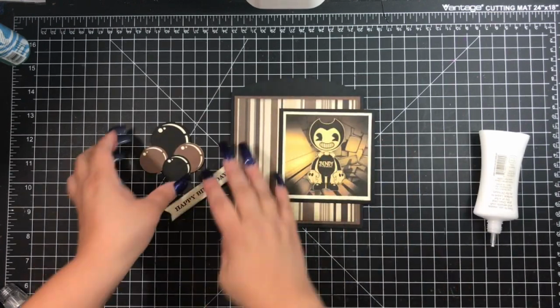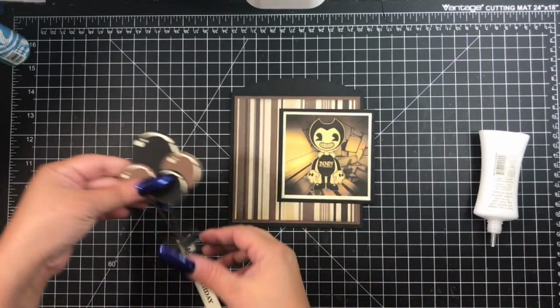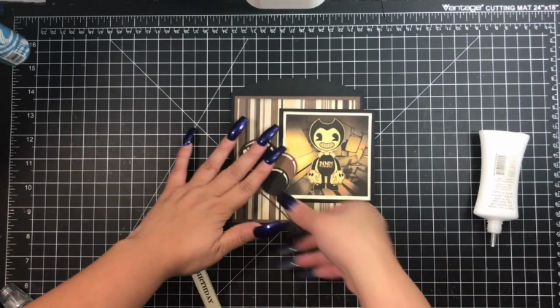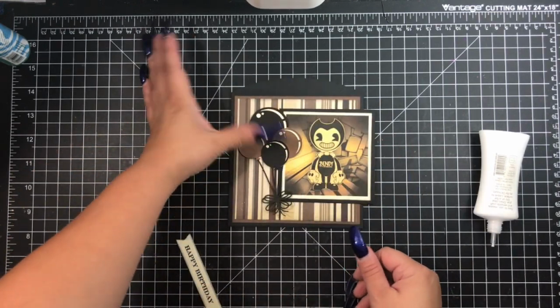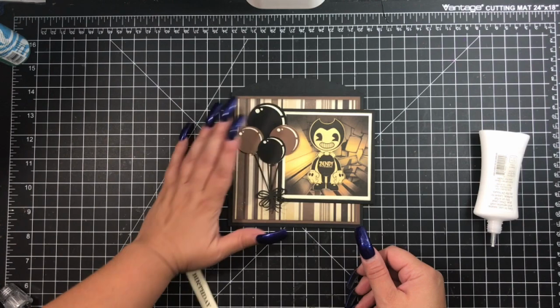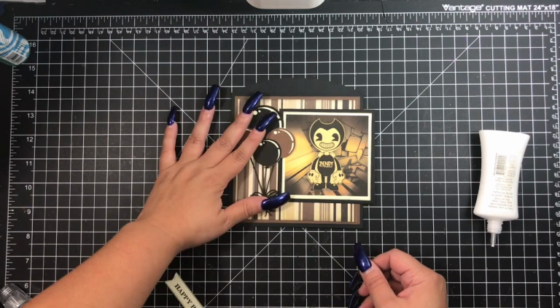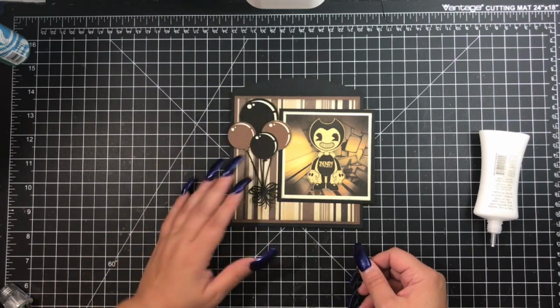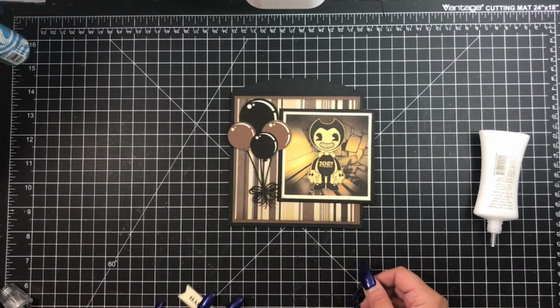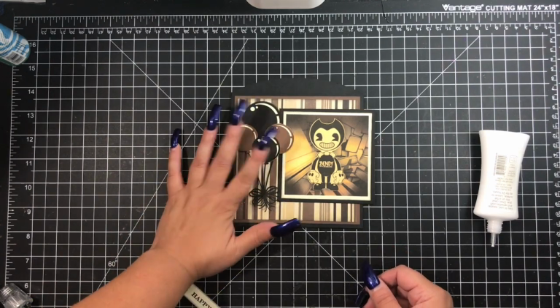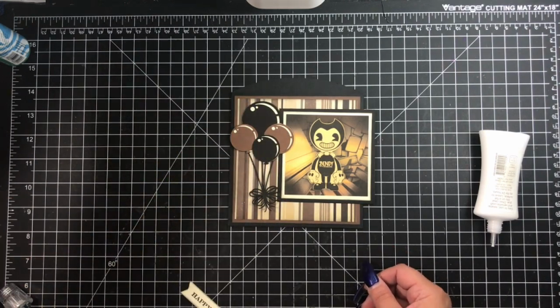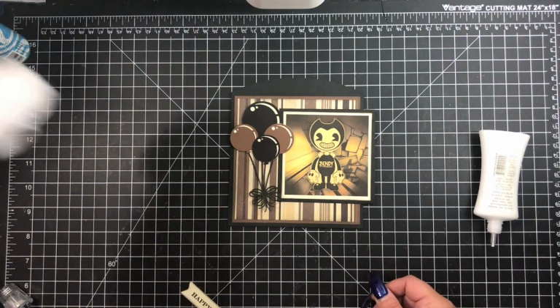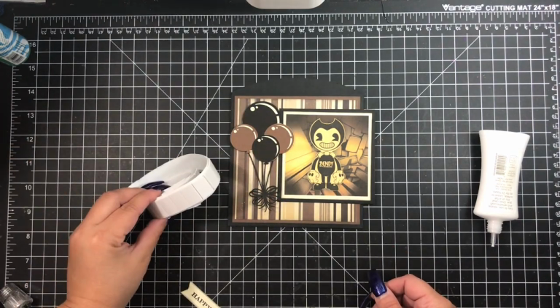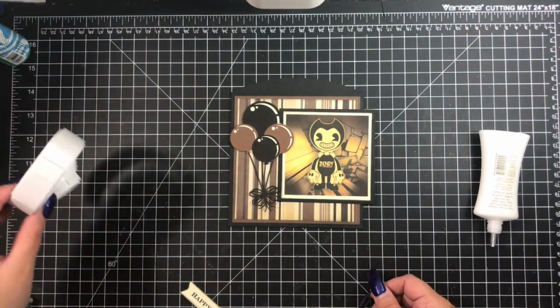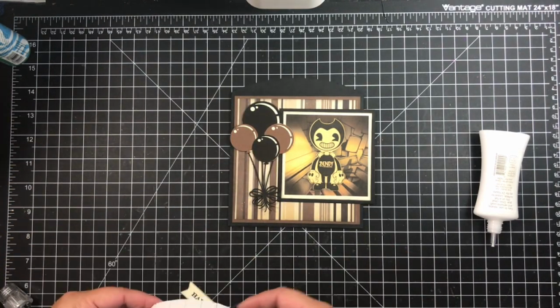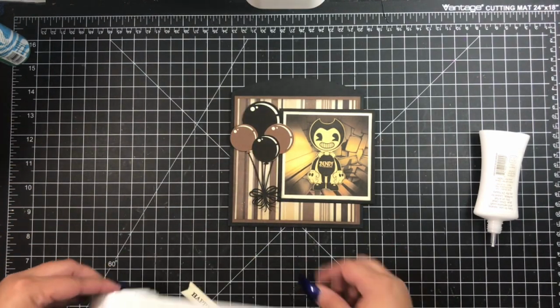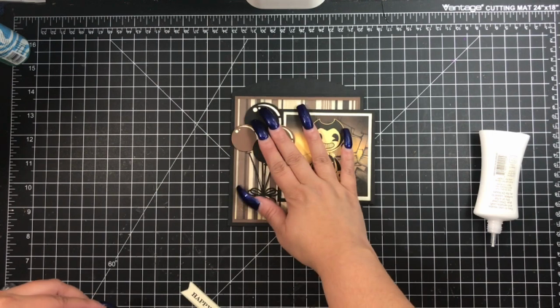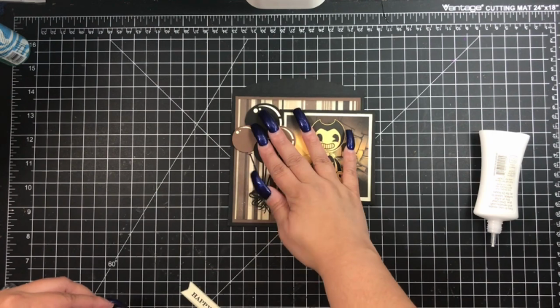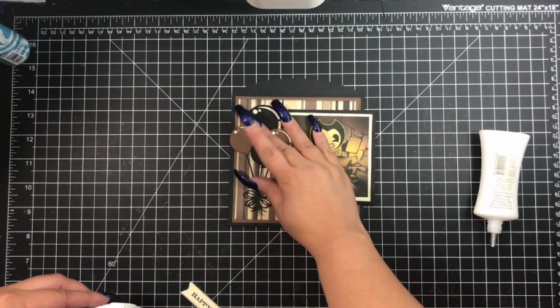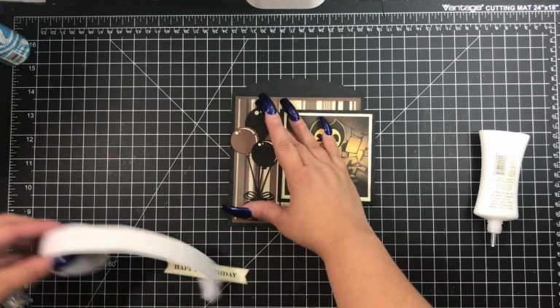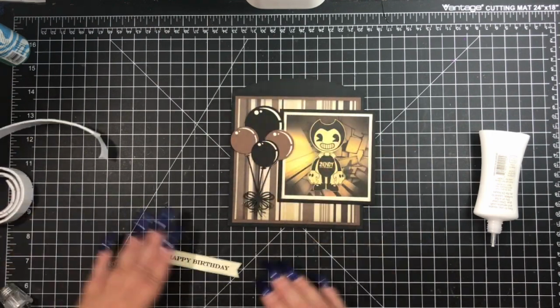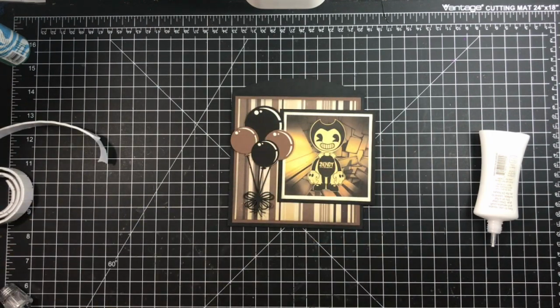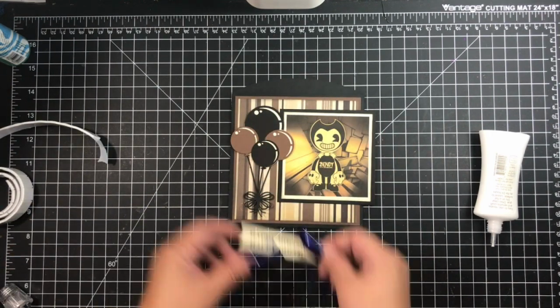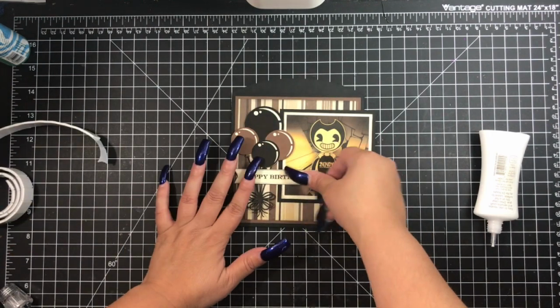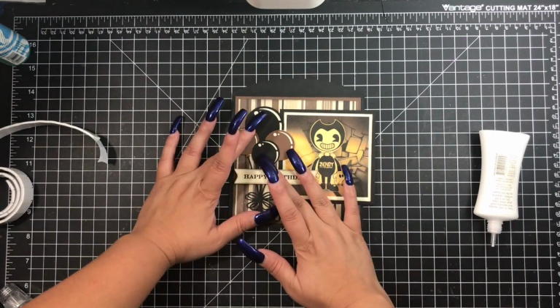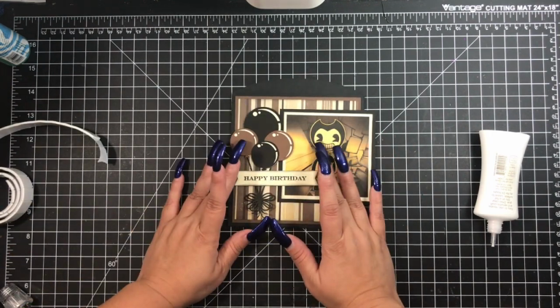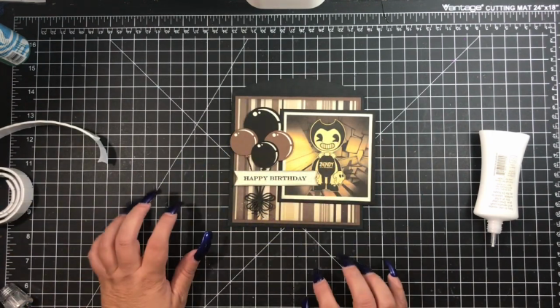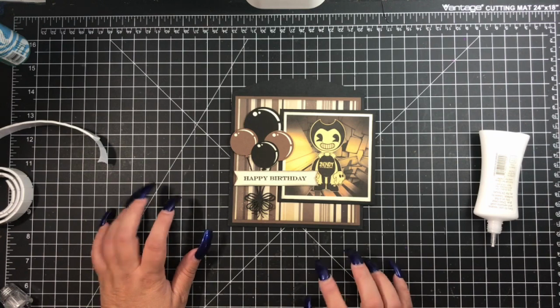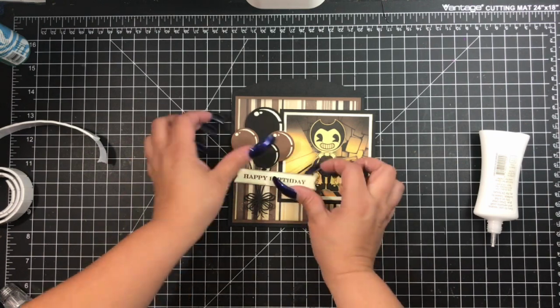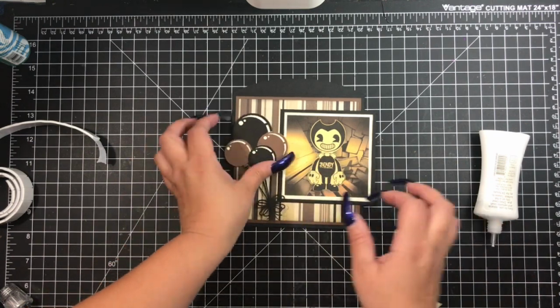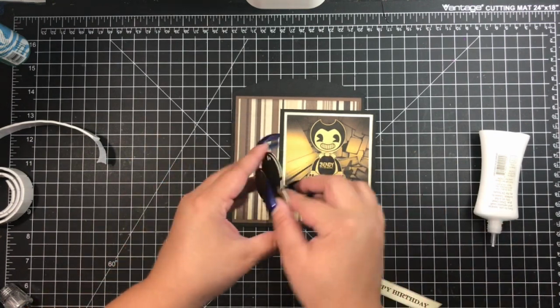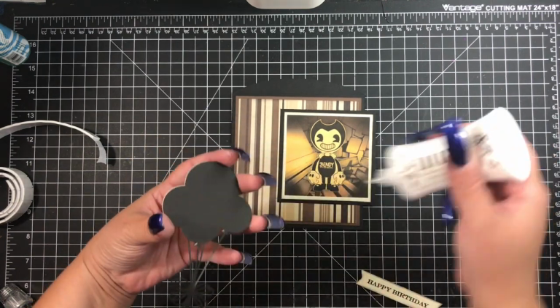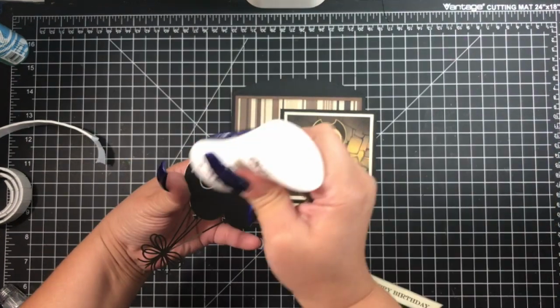I do not use dimensionals on any of this, so it's all flat. The little SVG file here — I'm thinking about putting dimensionals on it, and then I'm like, nah, let's leave it alone. This is going to a nine-year-old boy; they're just going to end up throwing it away. It's not like they're keeping it.